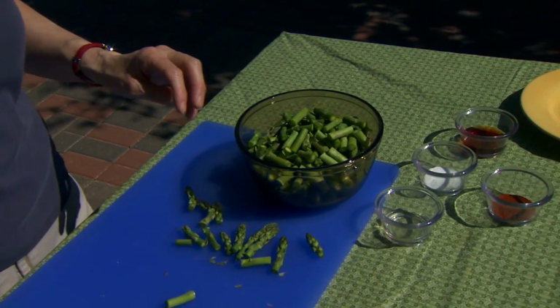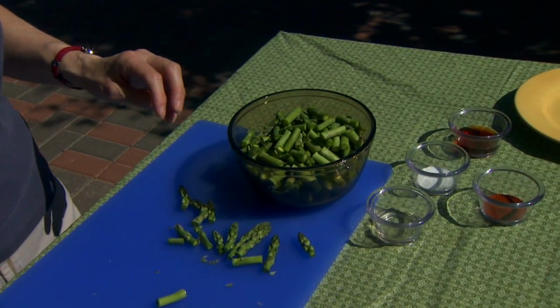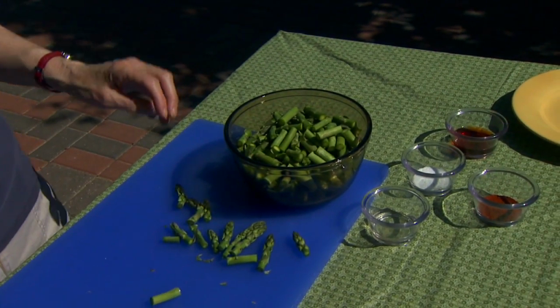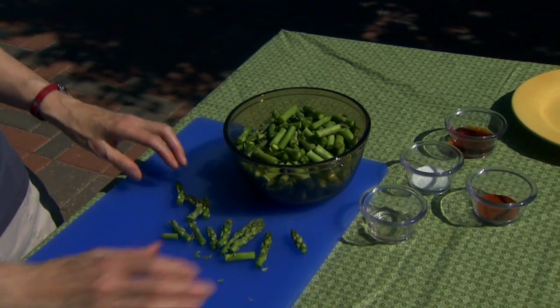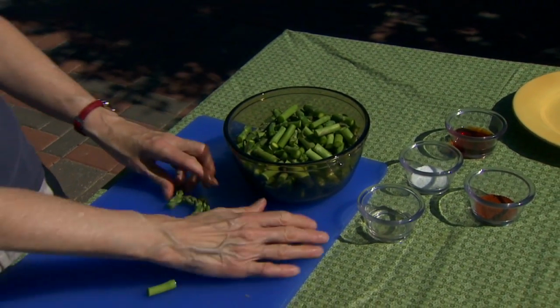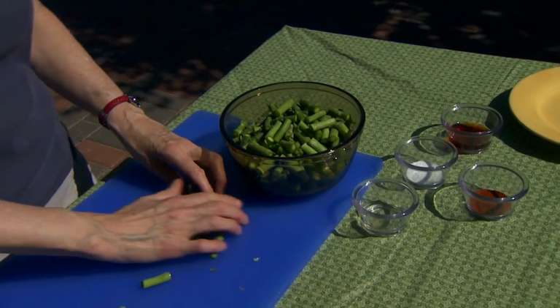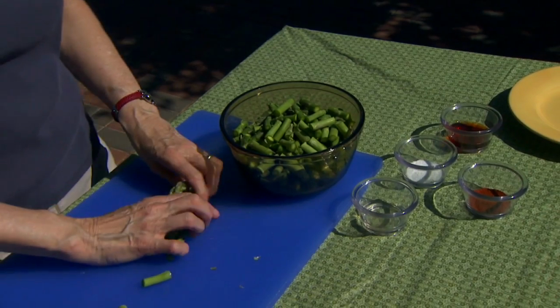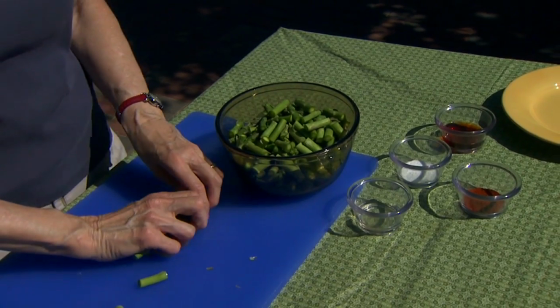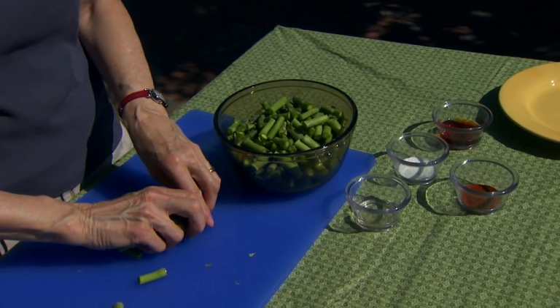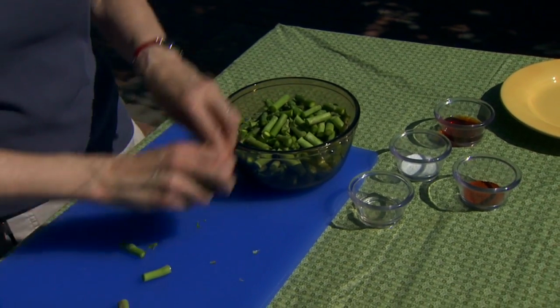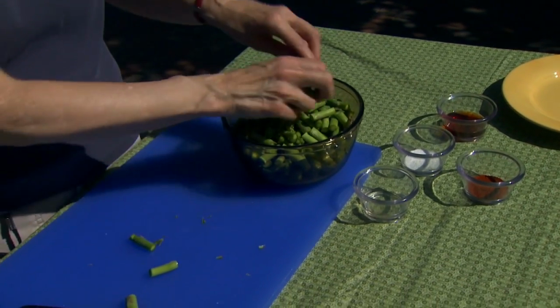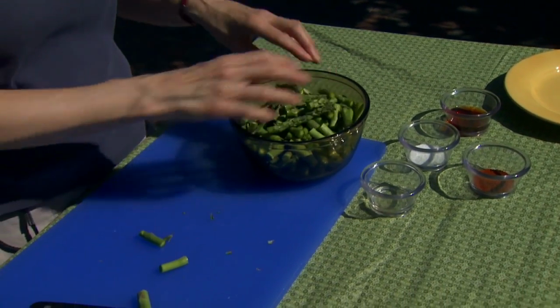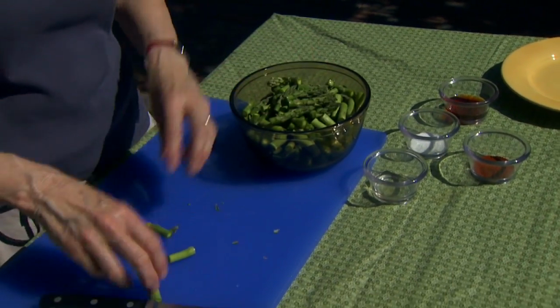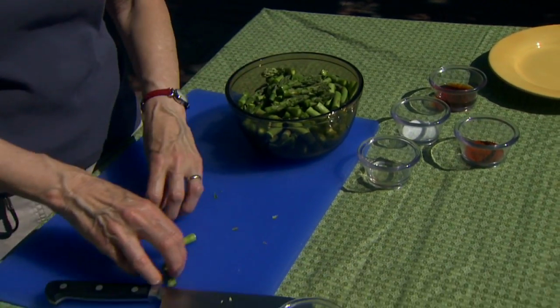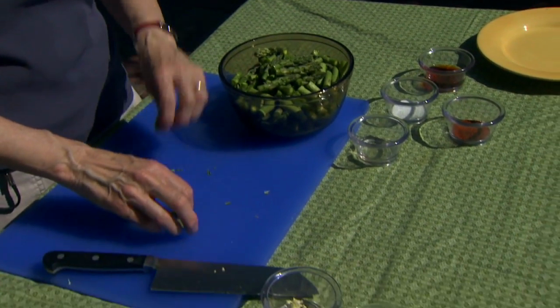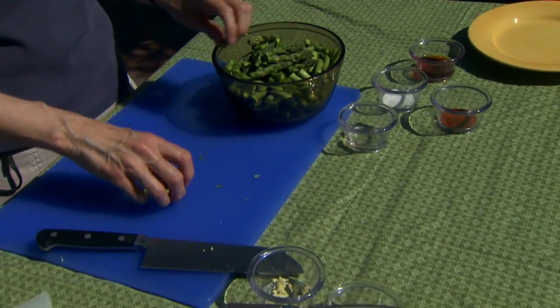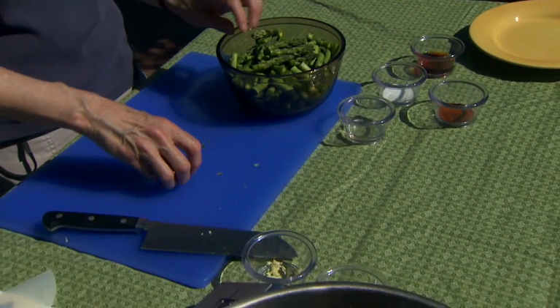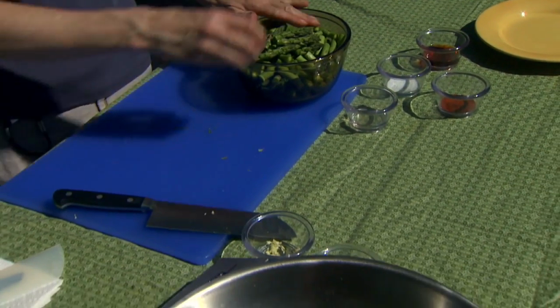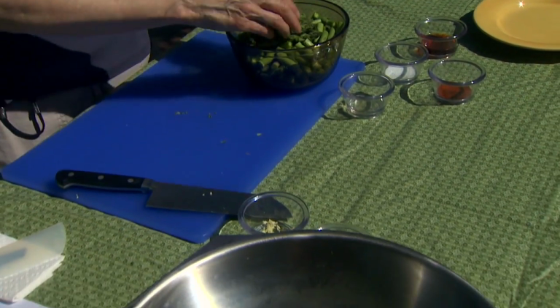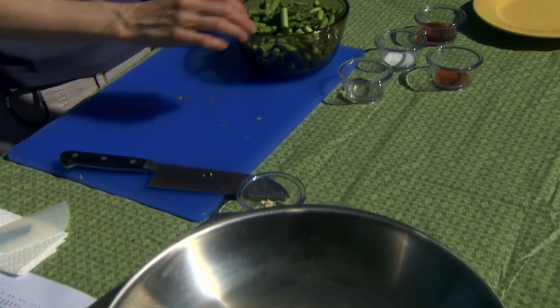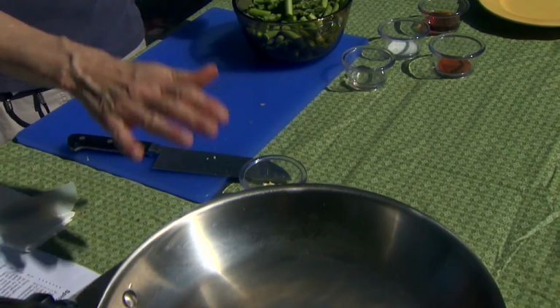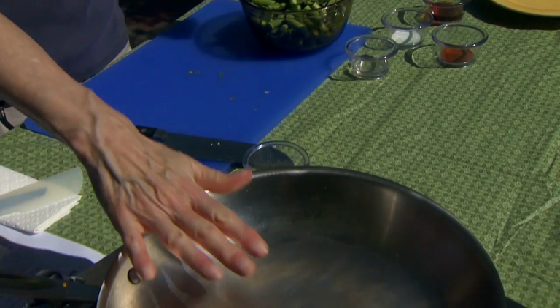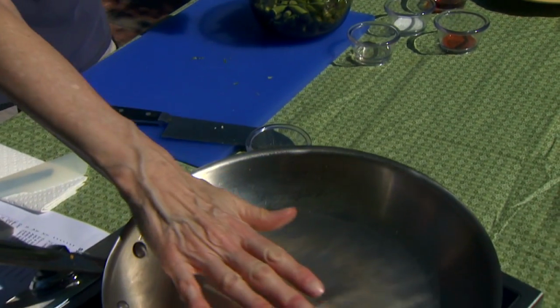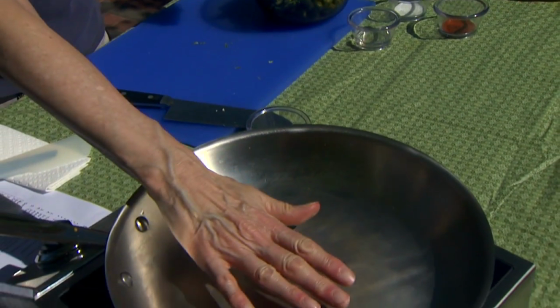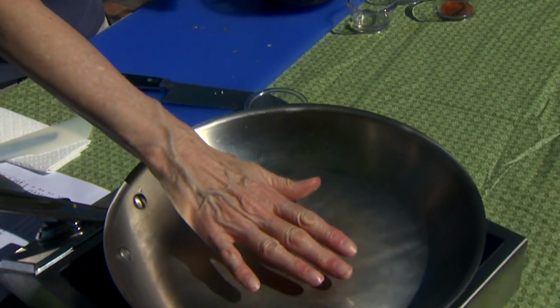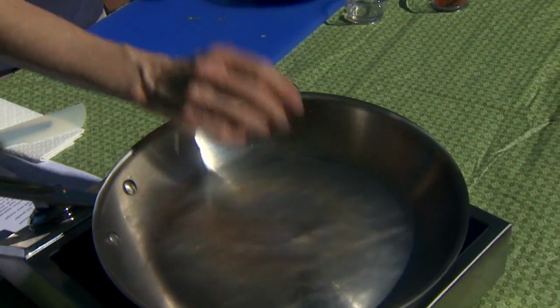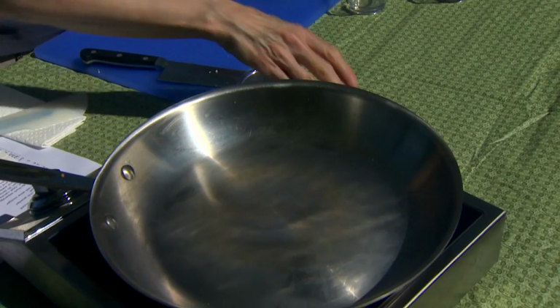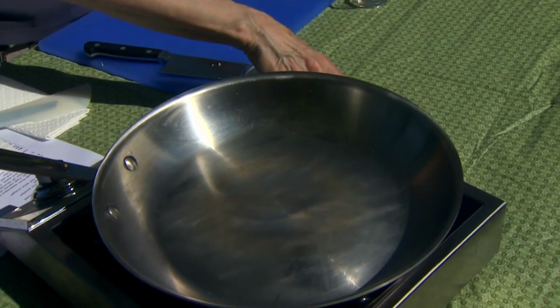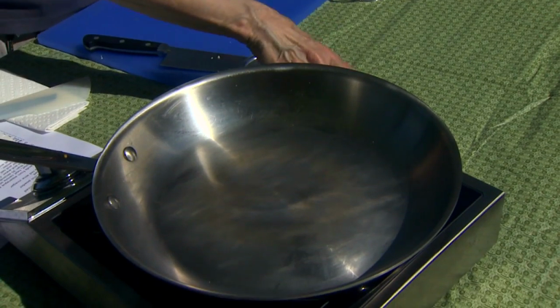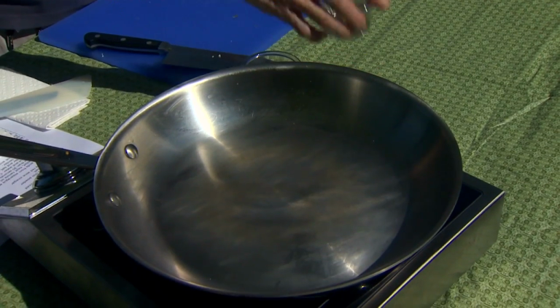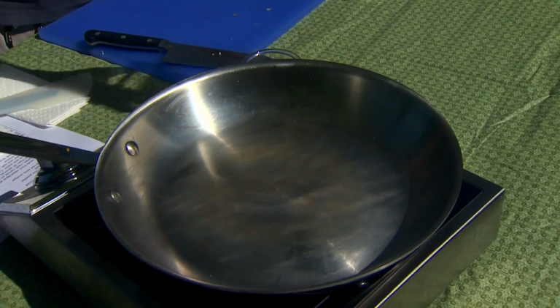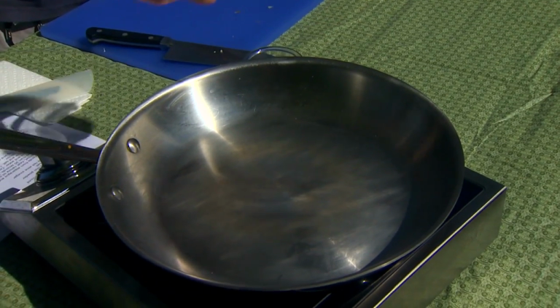I'm going to heat a skillet to about medium heat, and as that gets warm we're going to add our oil.